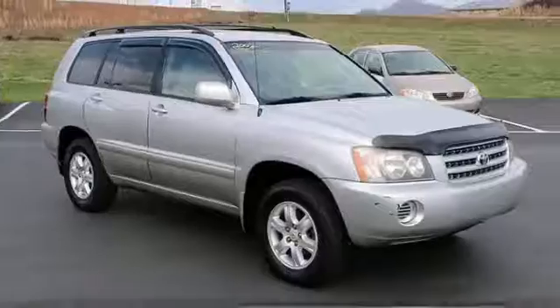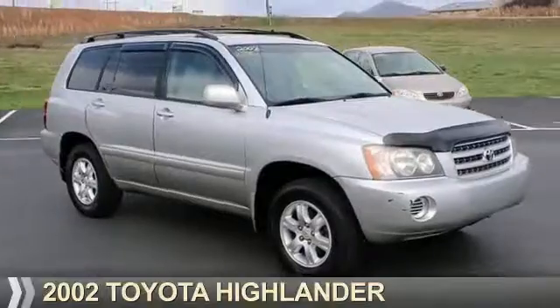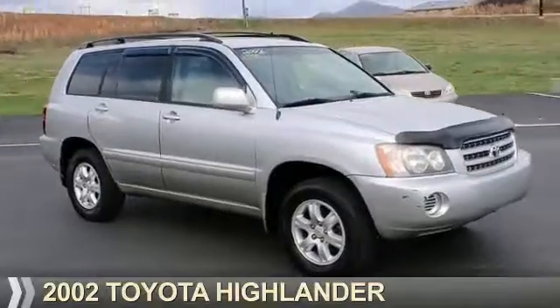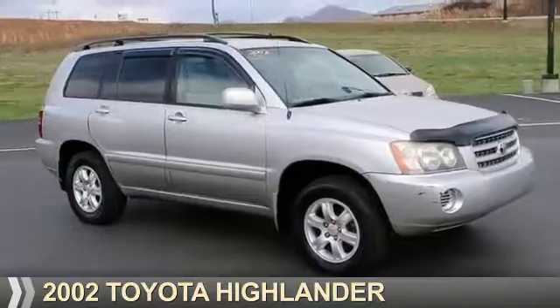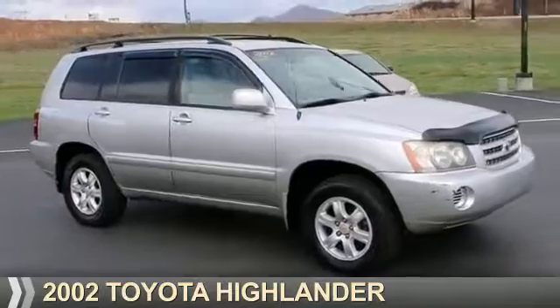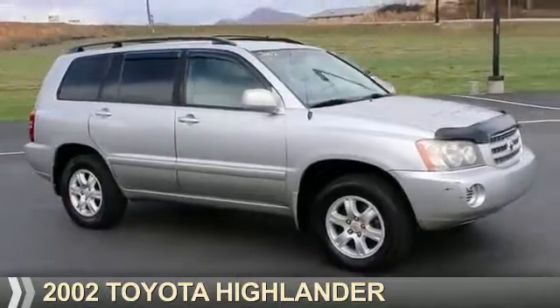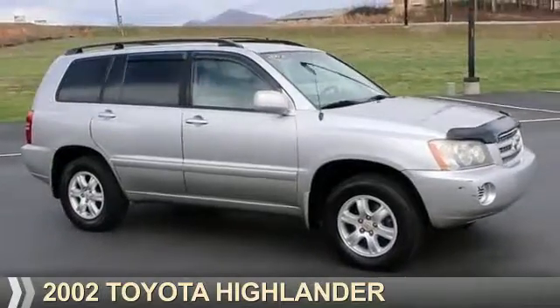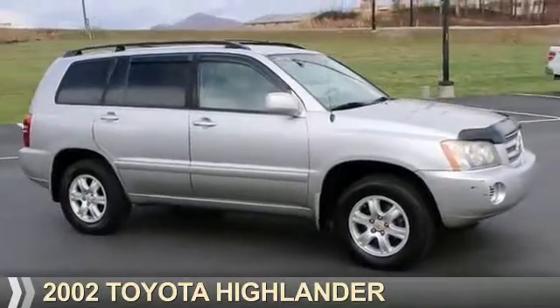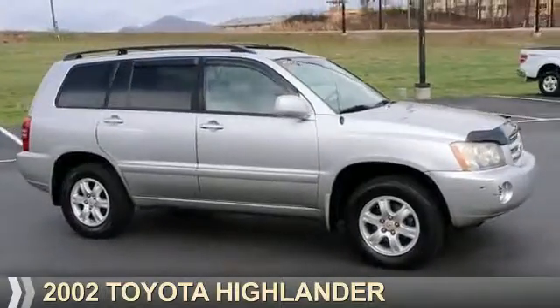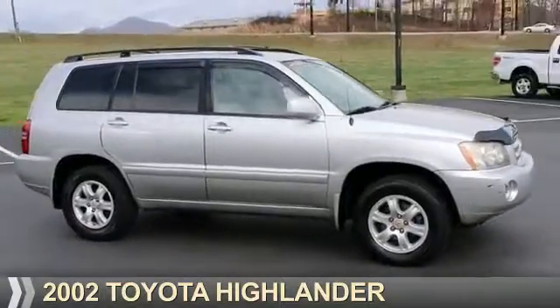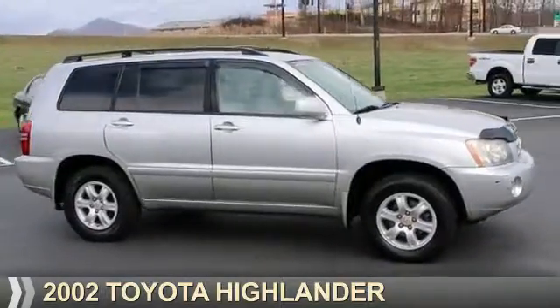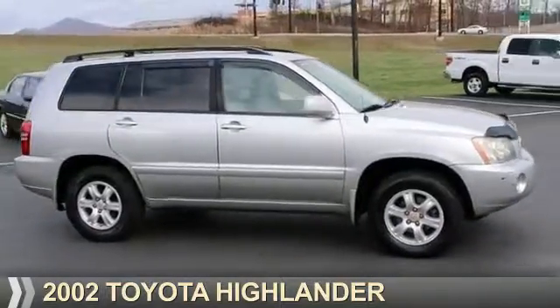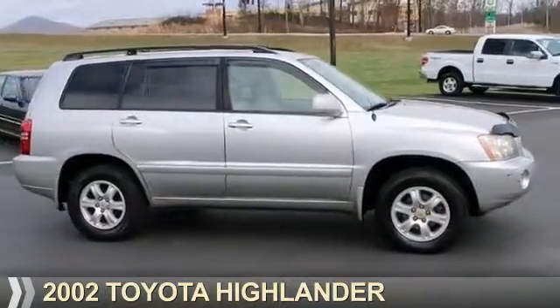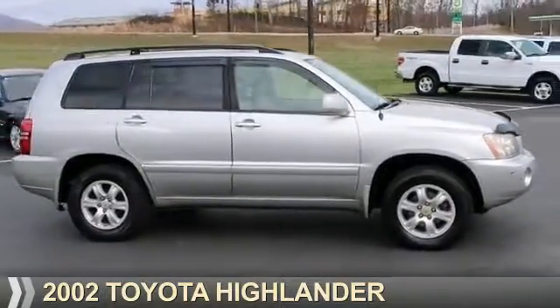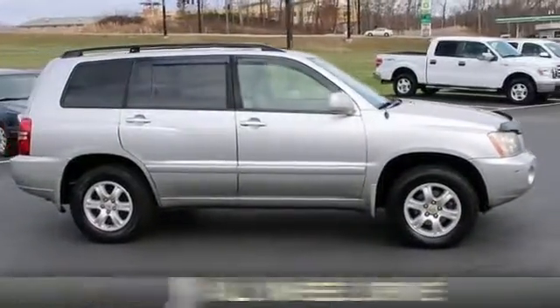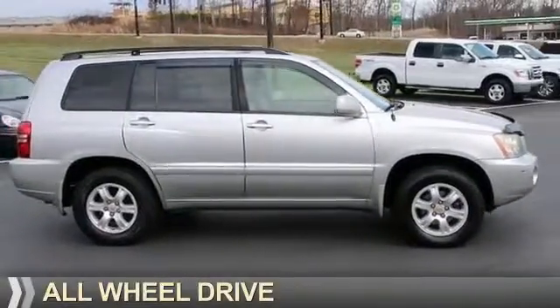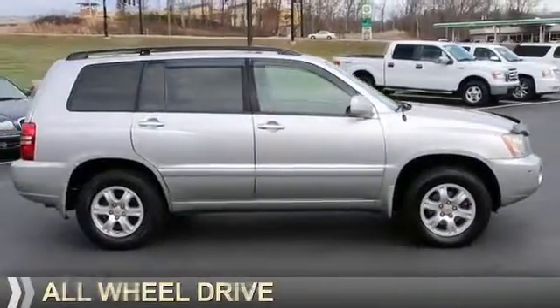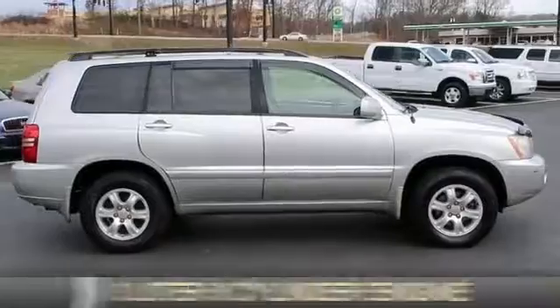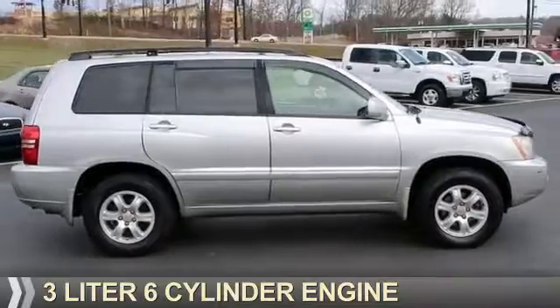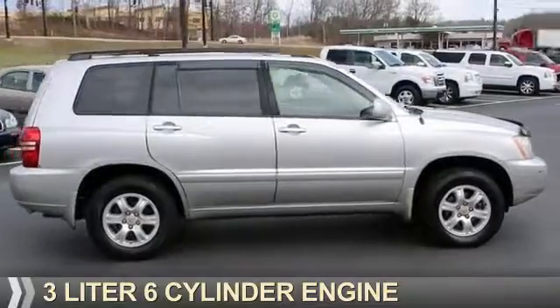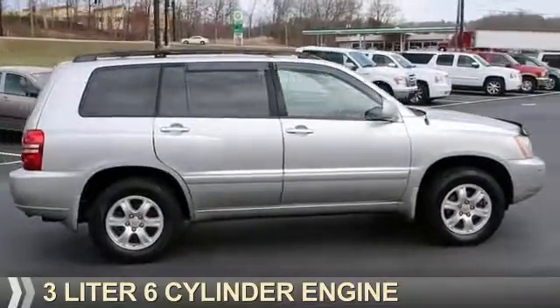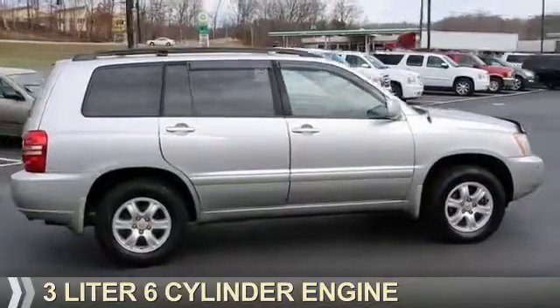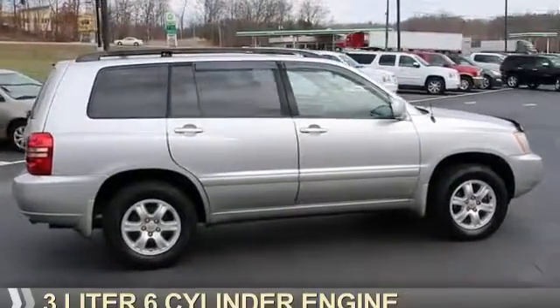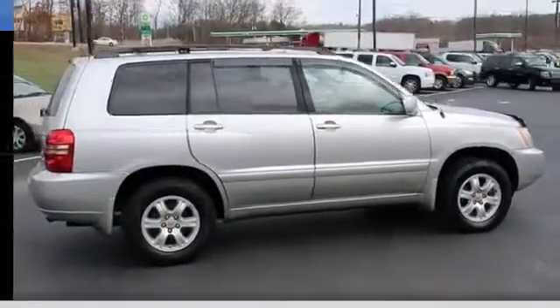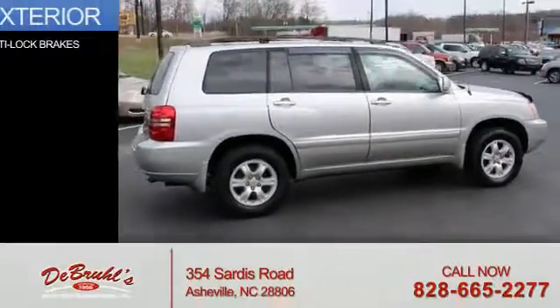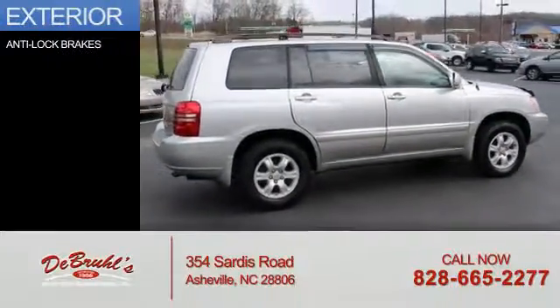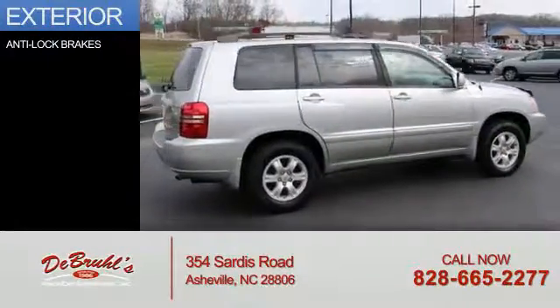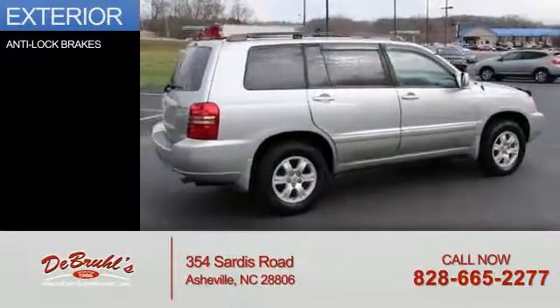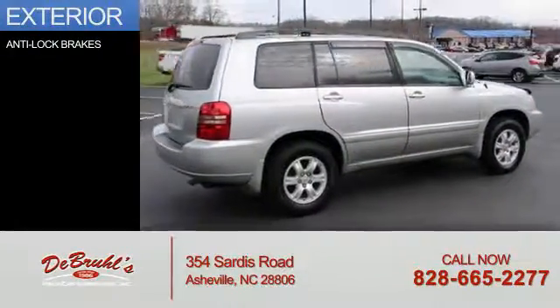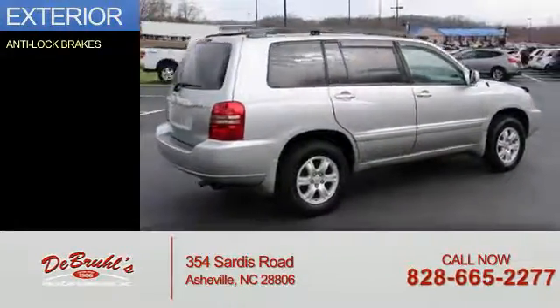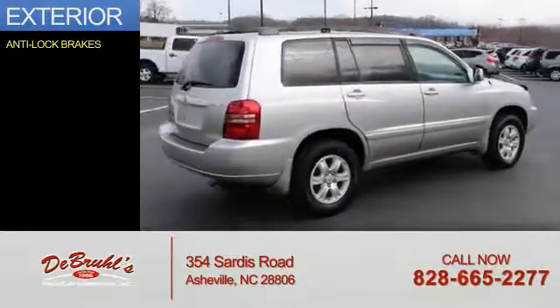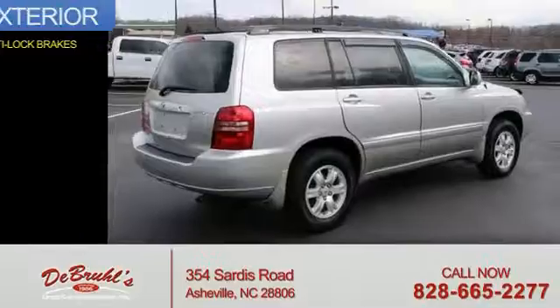Presenting the 2002 Toyota Highlander. It's powered by all-wheel drive, a 3-liter, 6-cylinder engine. The features include anti-lock brakes.